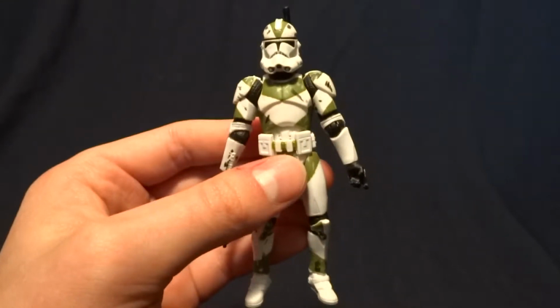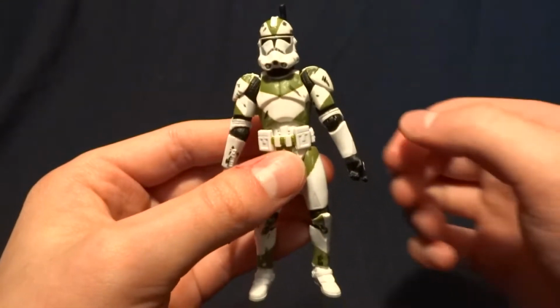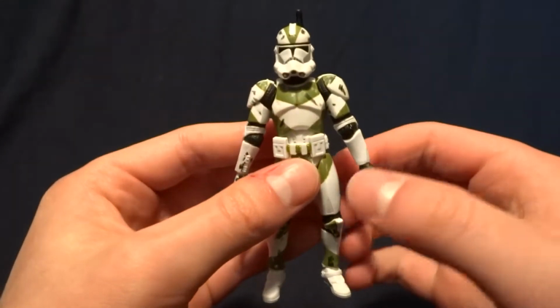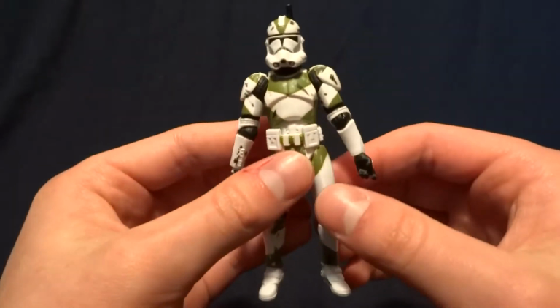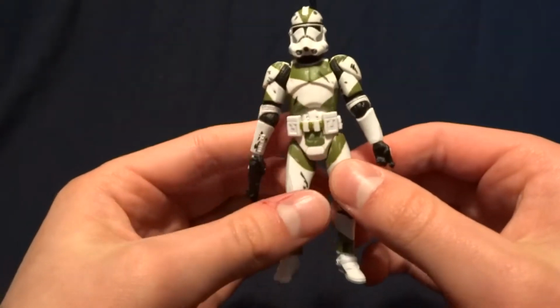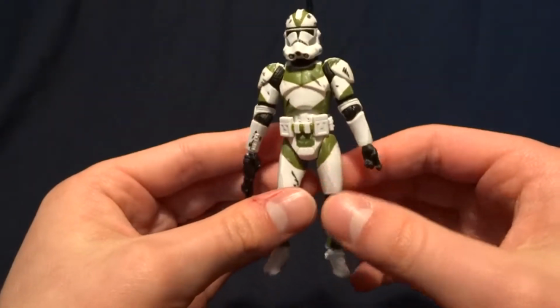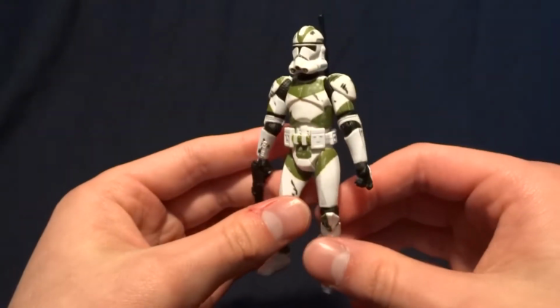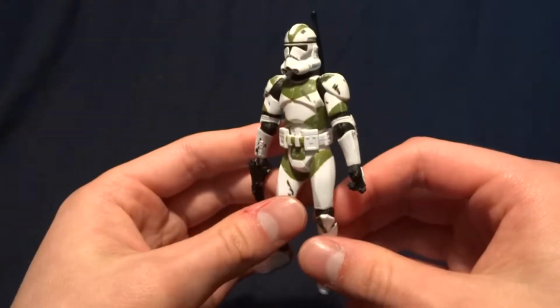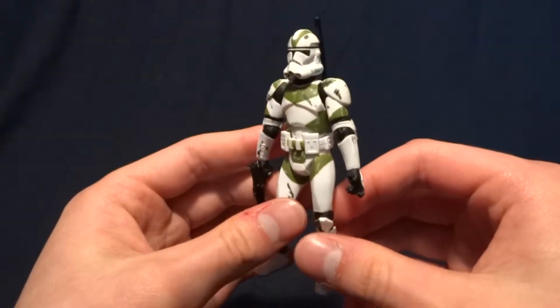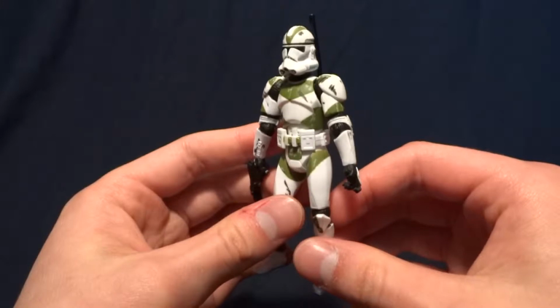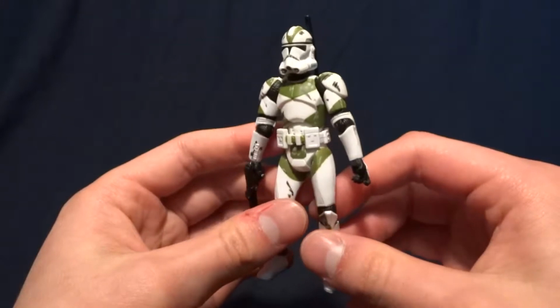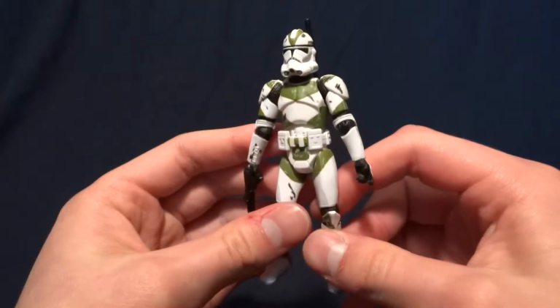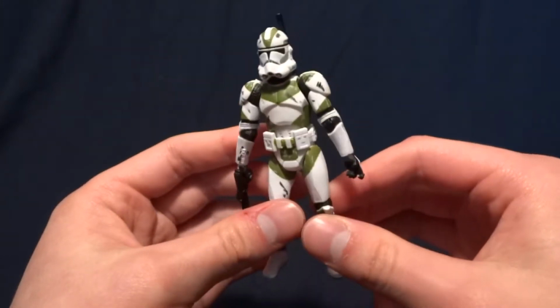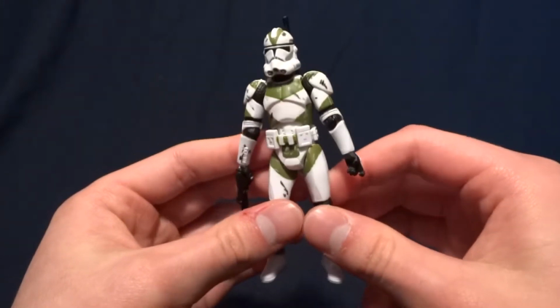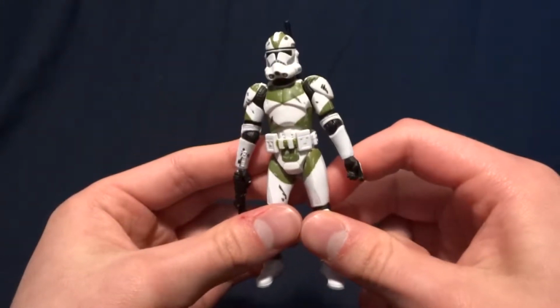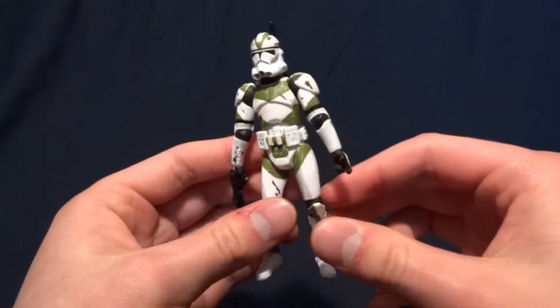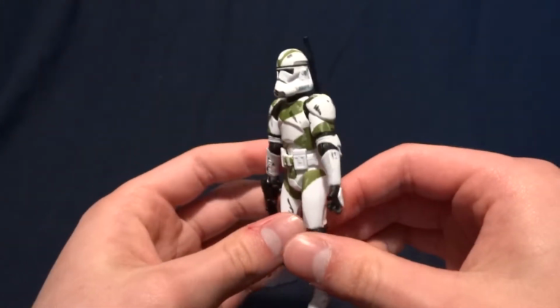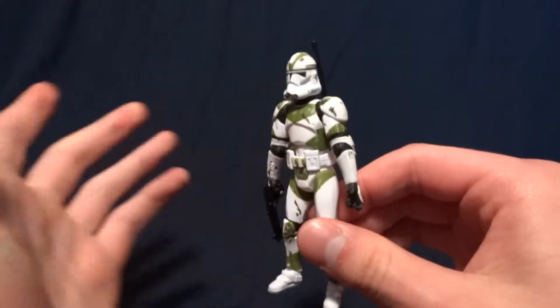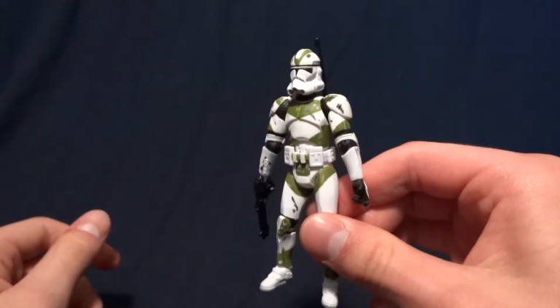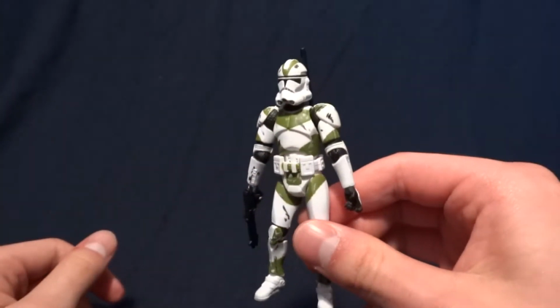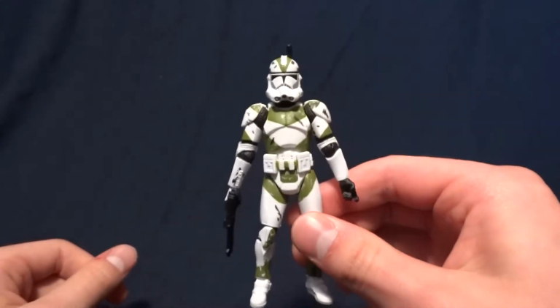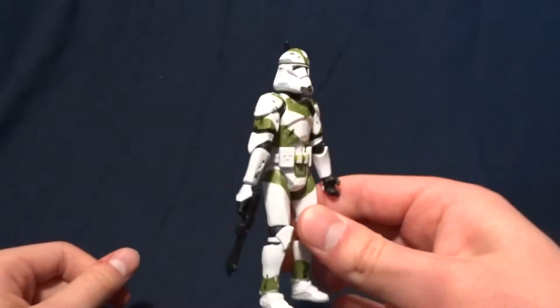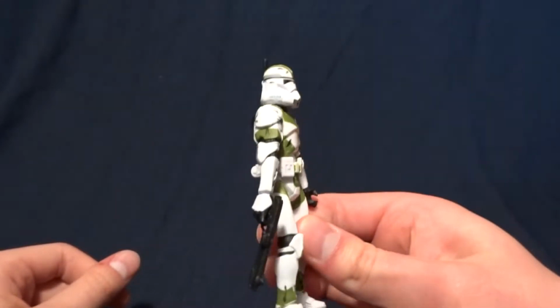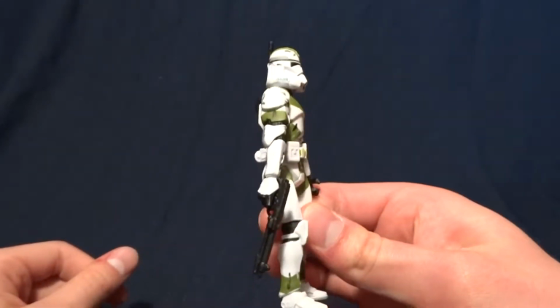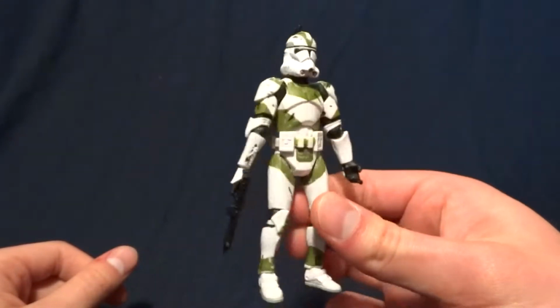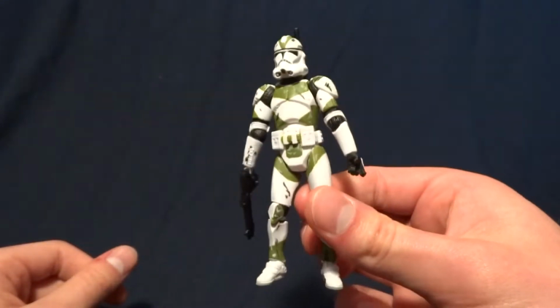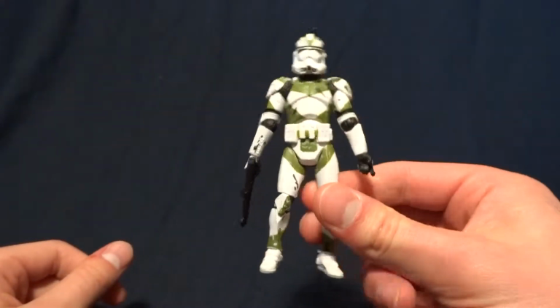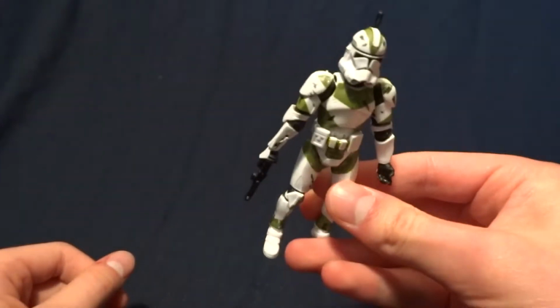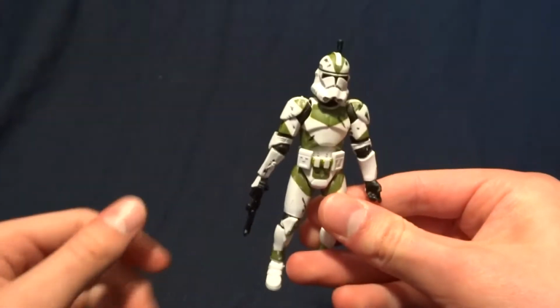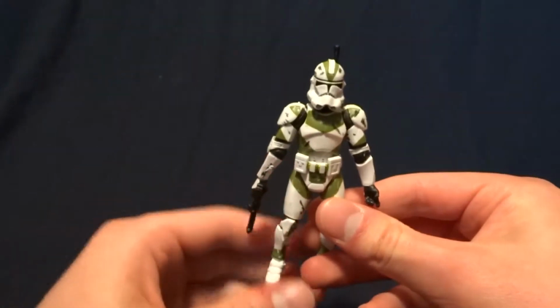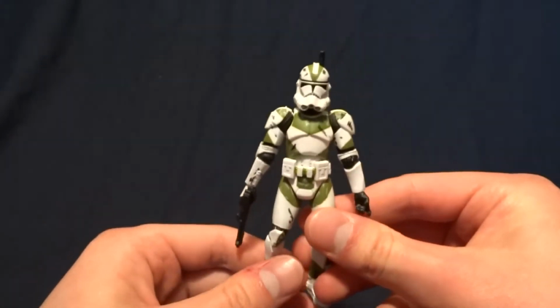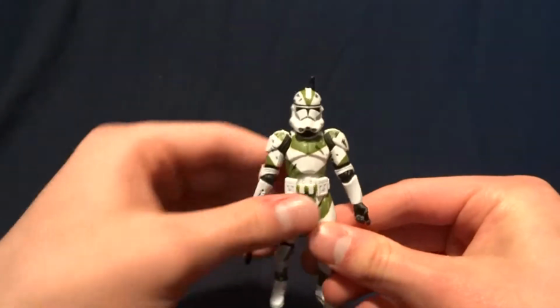Hey guys, what's up? It's Rygar the Destroyer, and today we're going to be taking a look at the 442nd Siege Battalion Clone Trooper. I unfortunately don't have the packaging for this guy — I bought him loose — so we're just going to have to jump right into the review.